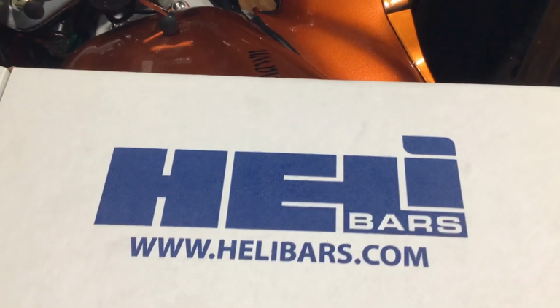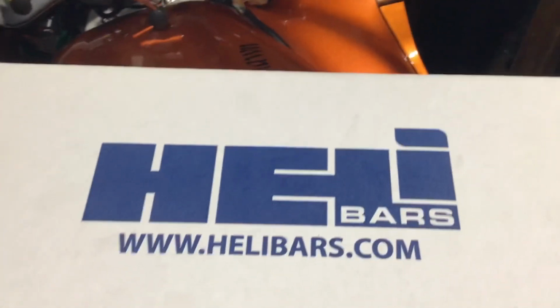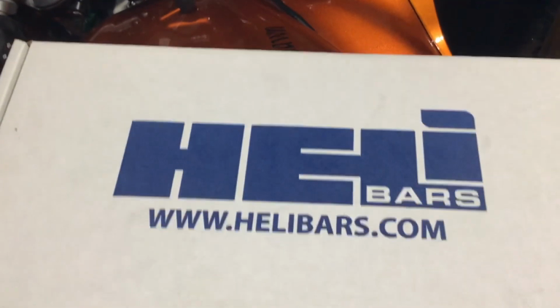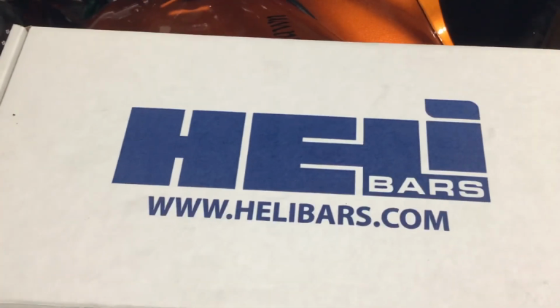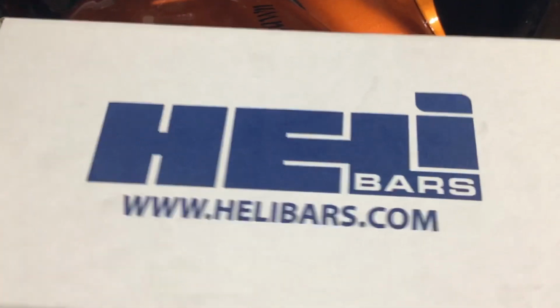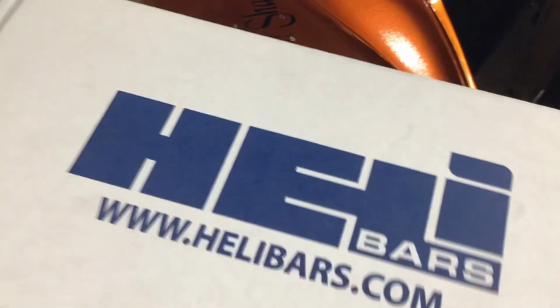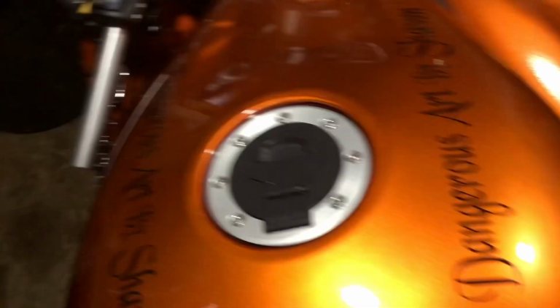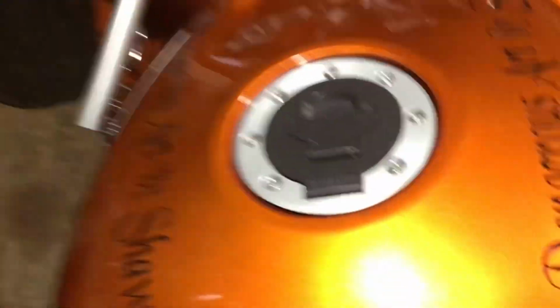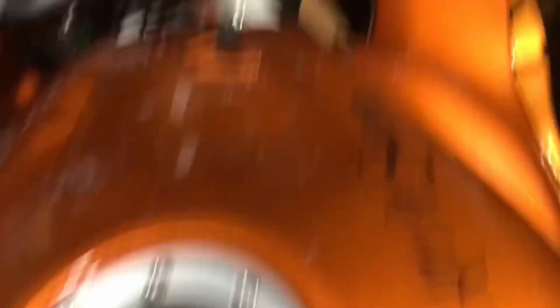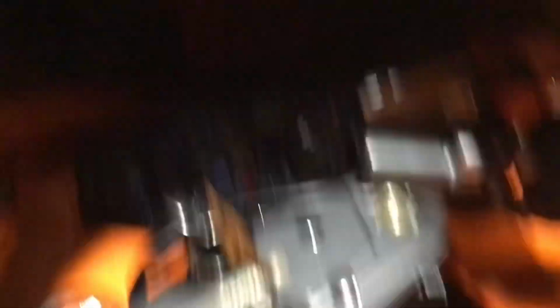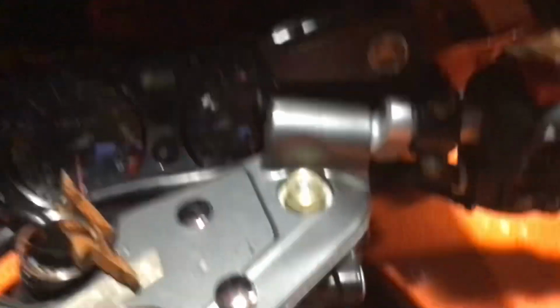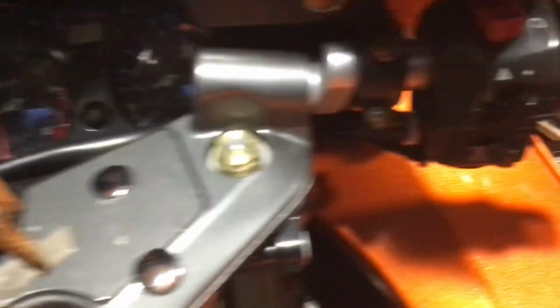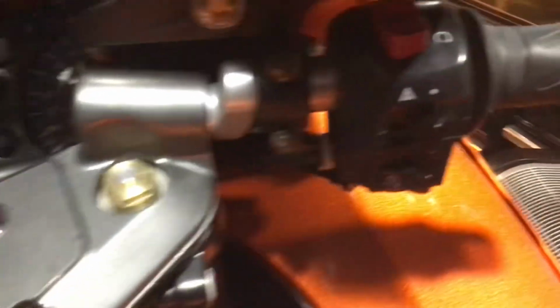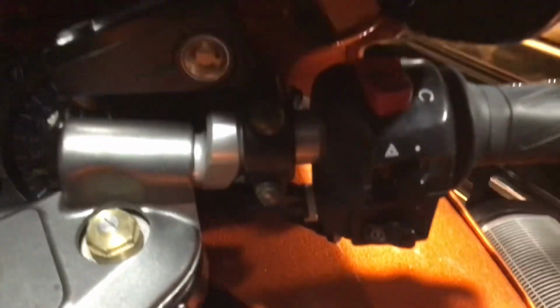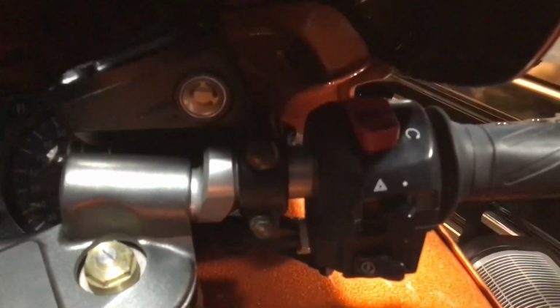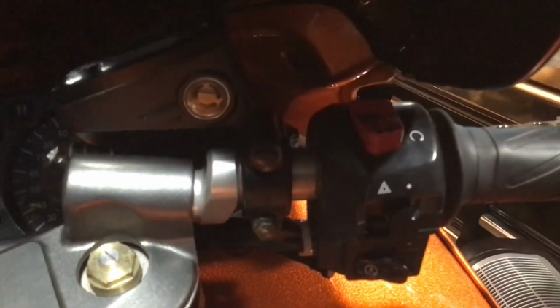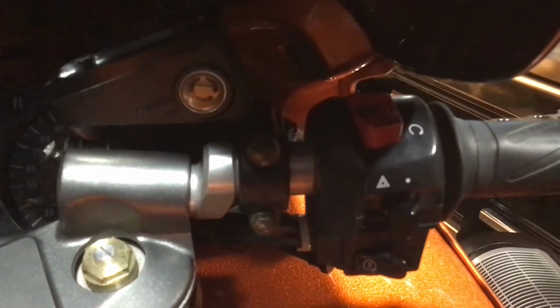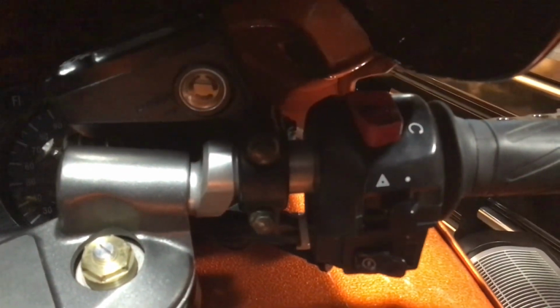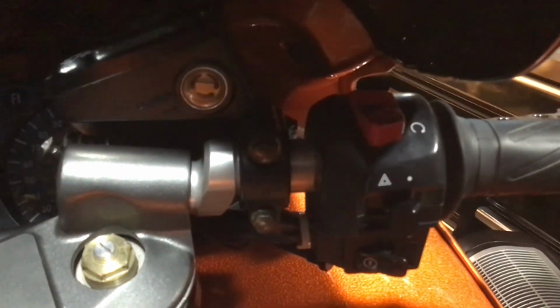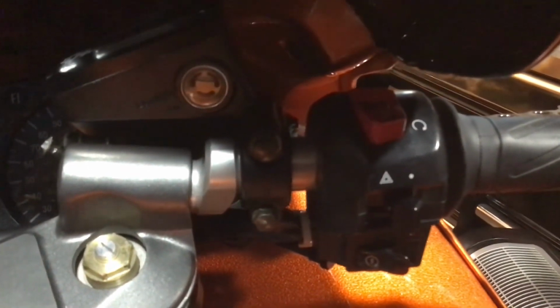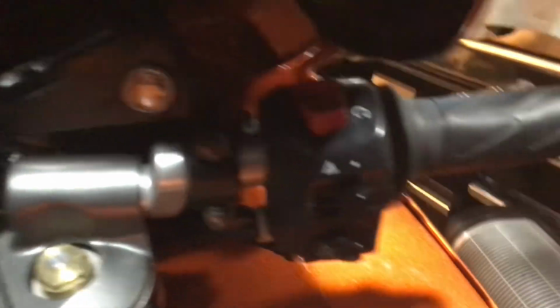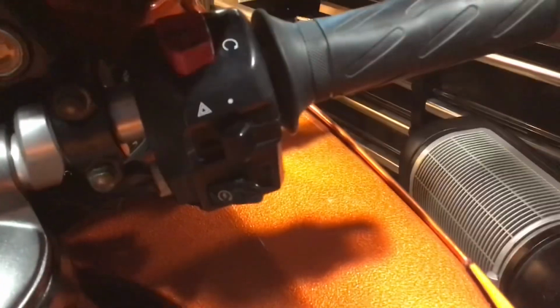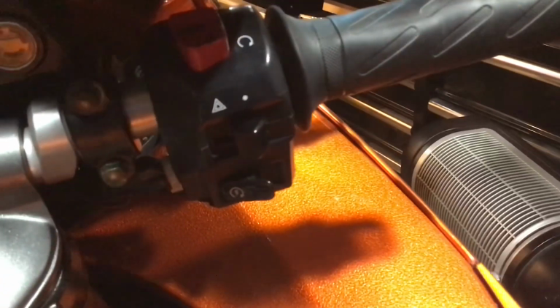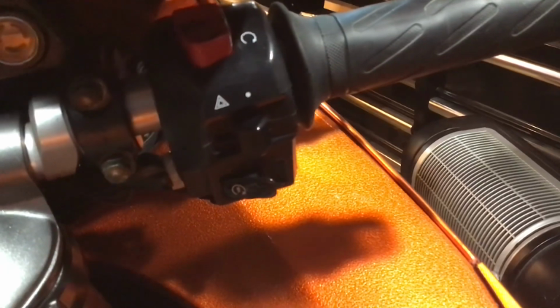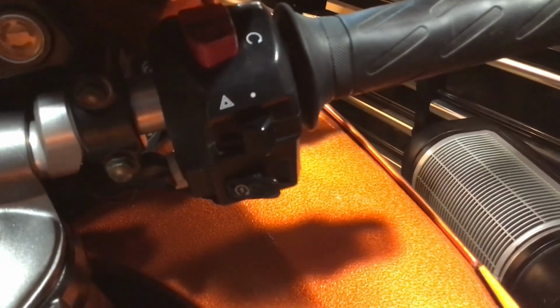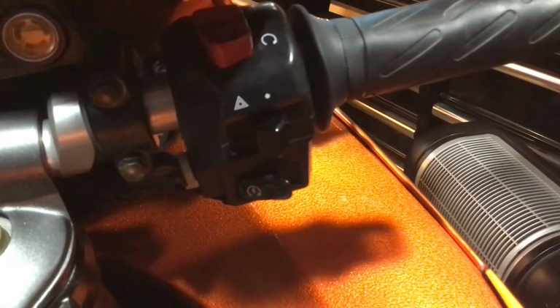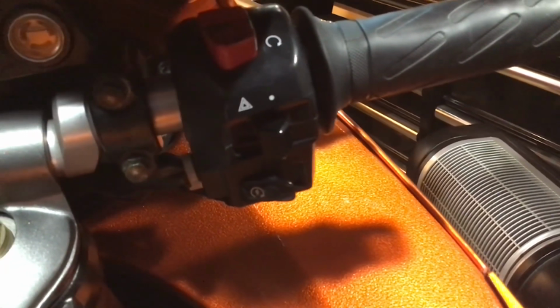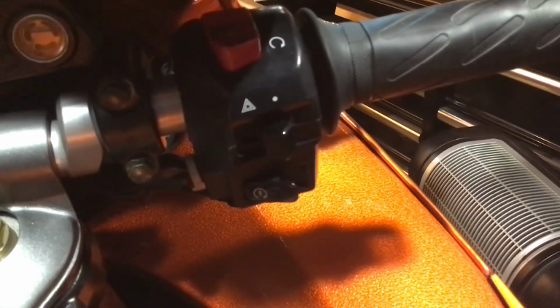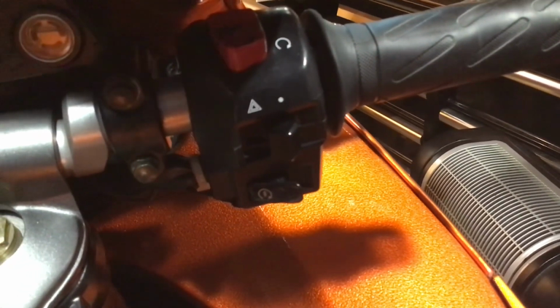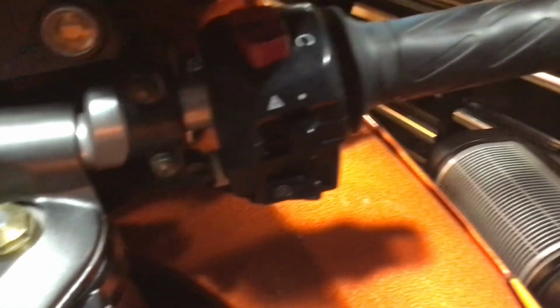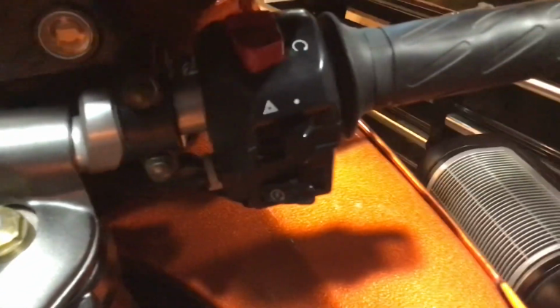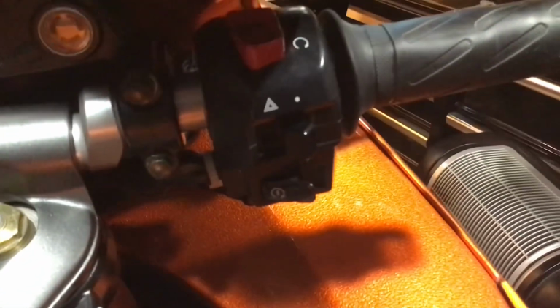How to put Heli bars on your '06 Hayabusa. You'll have two screws for your levers on either side — eight millimeter and Phillips head on either side.